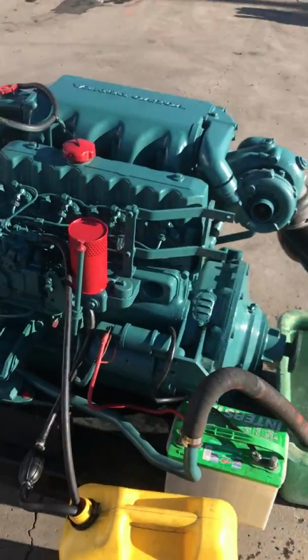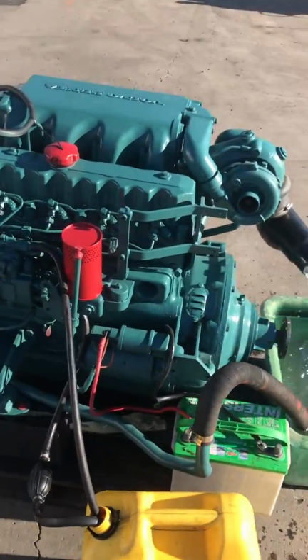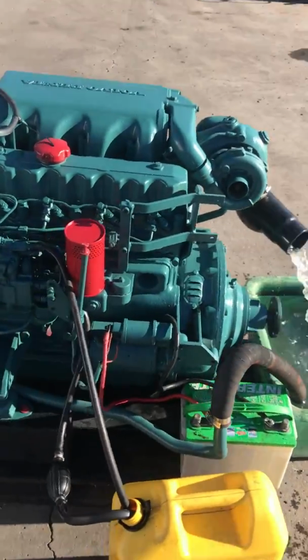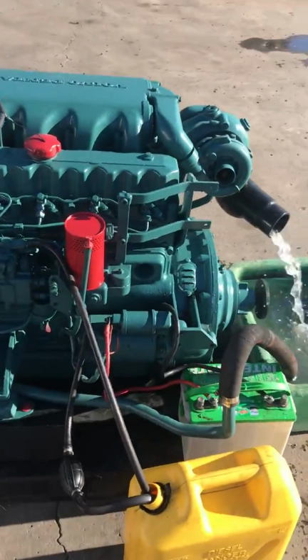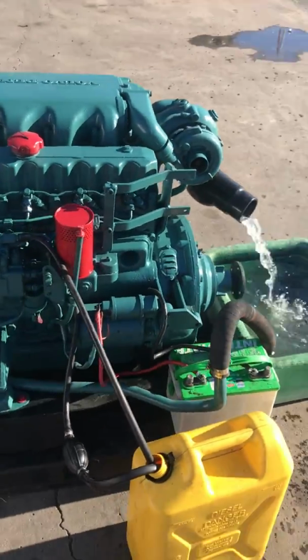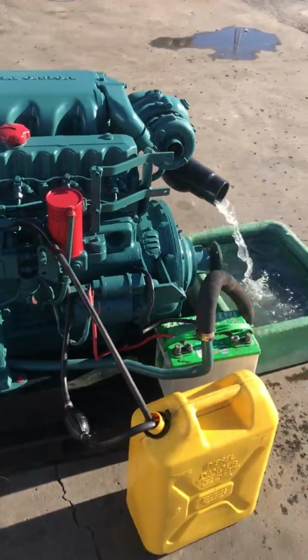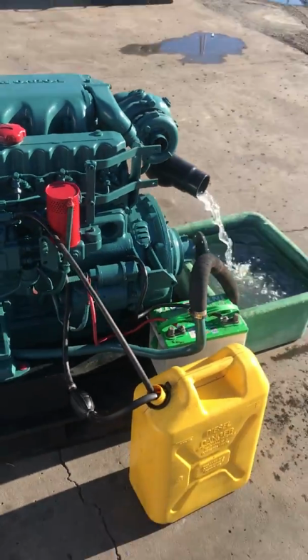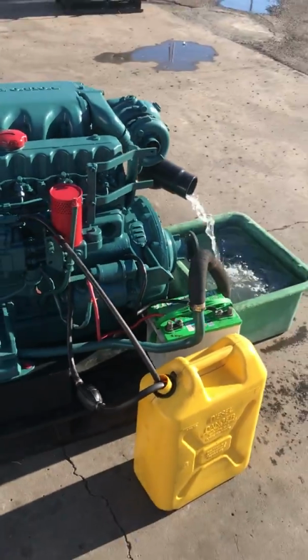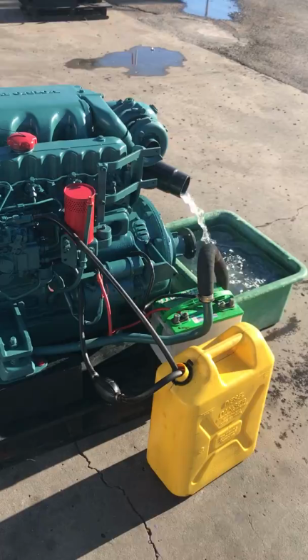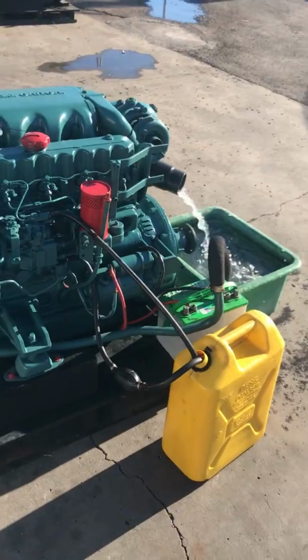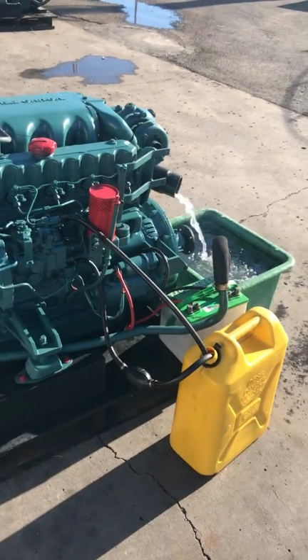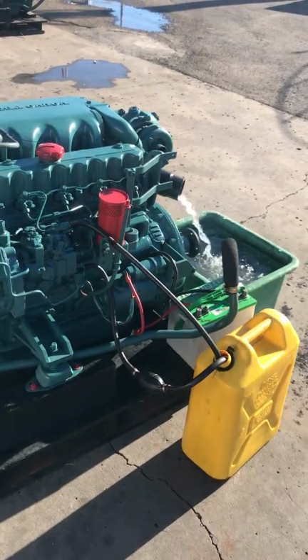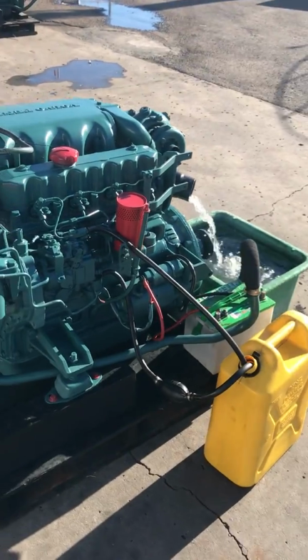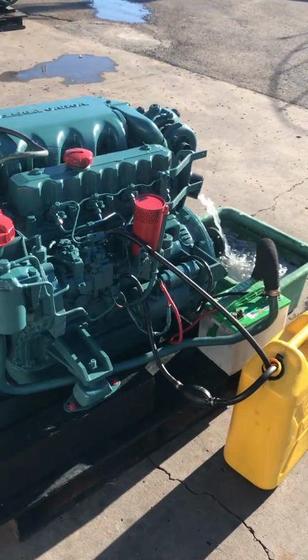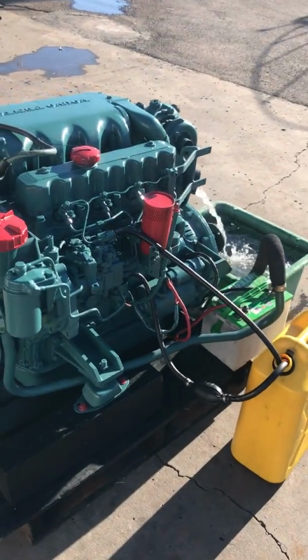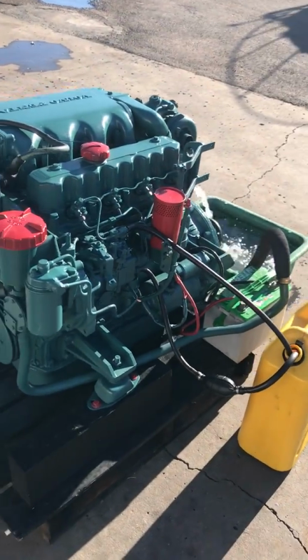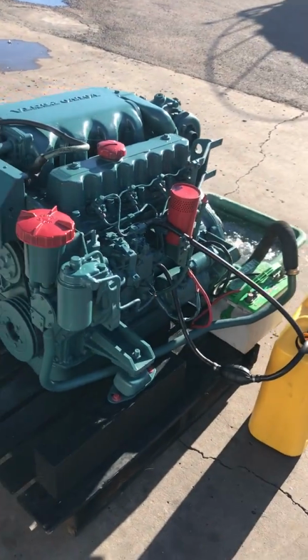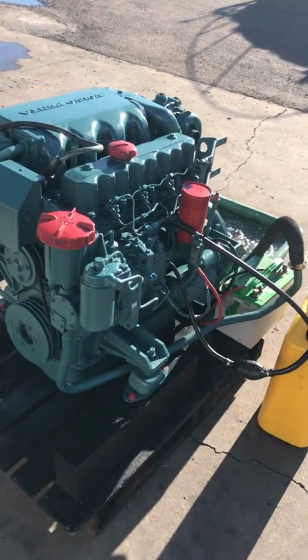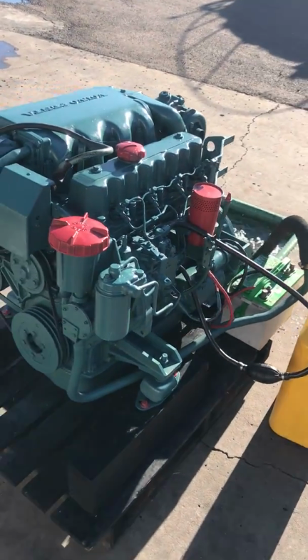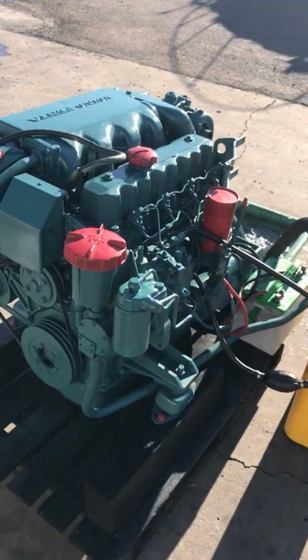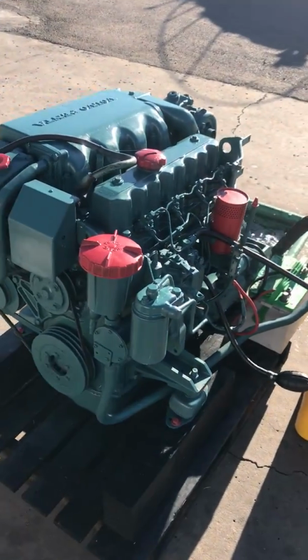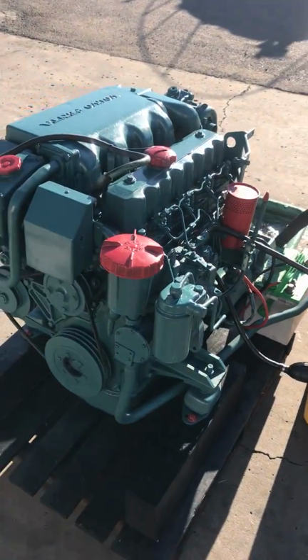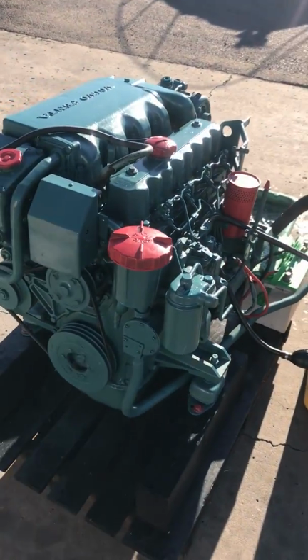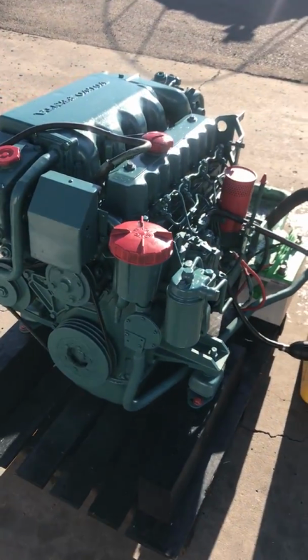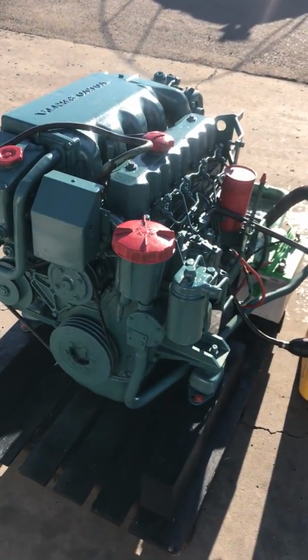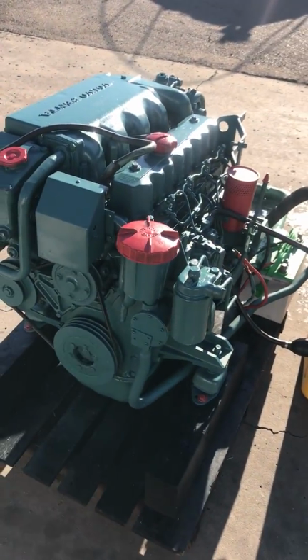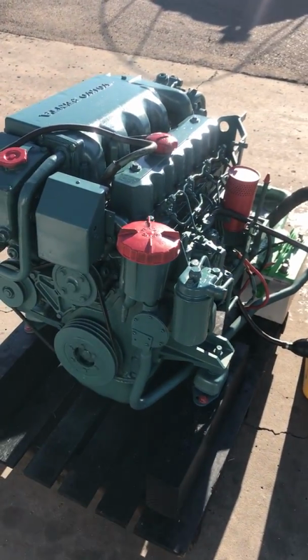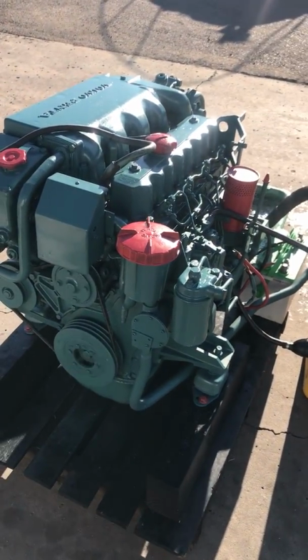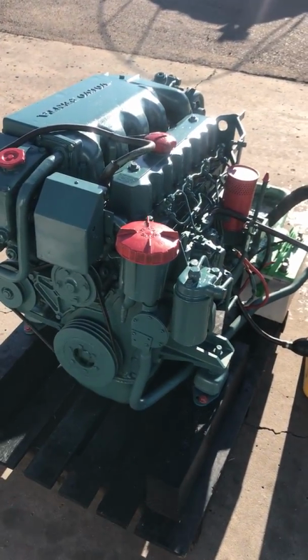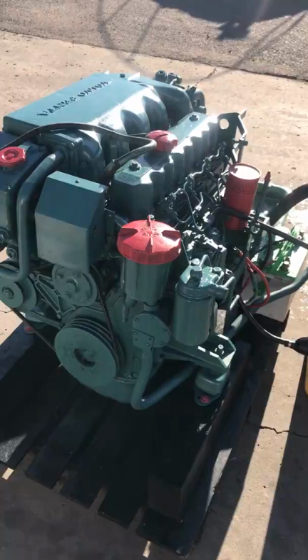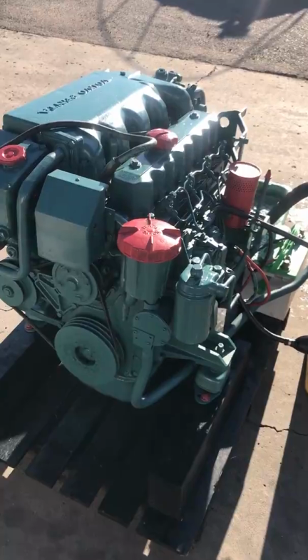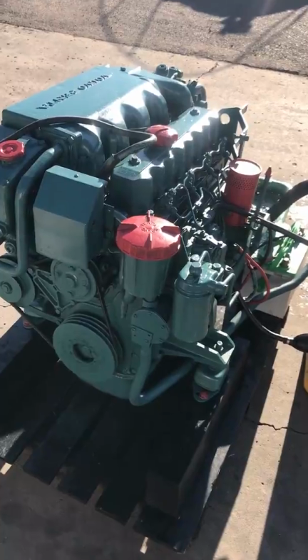So come see us. Portable Marine Service, downtown San Diego. January 2020 — buy this motor for only $2,000.